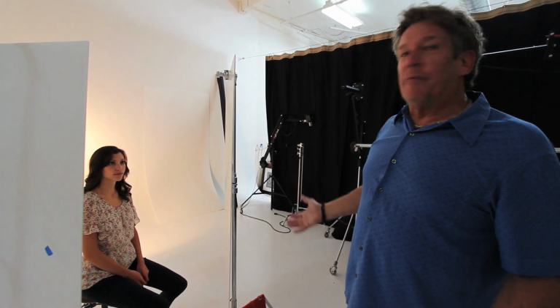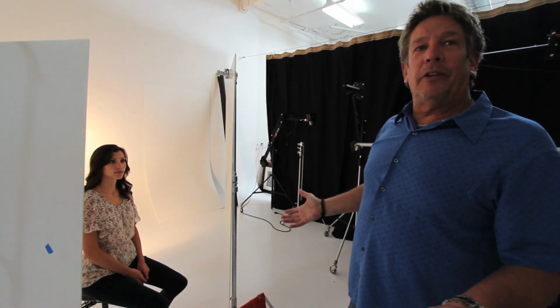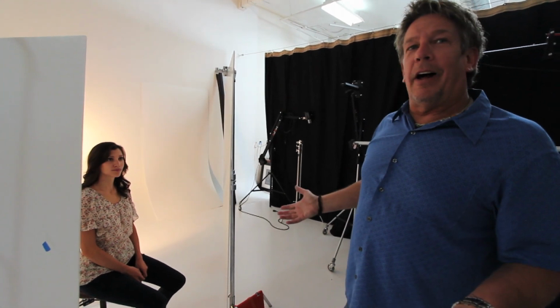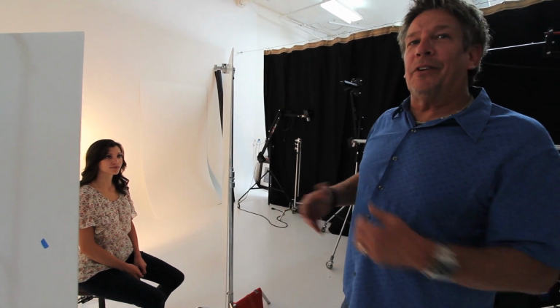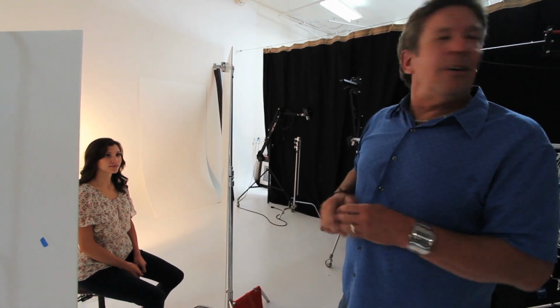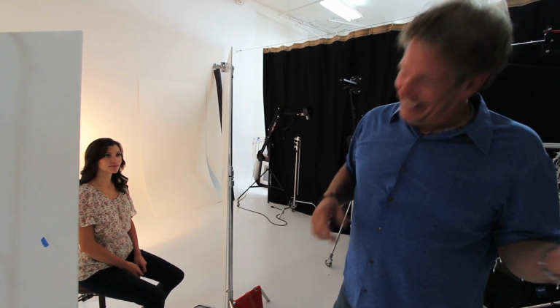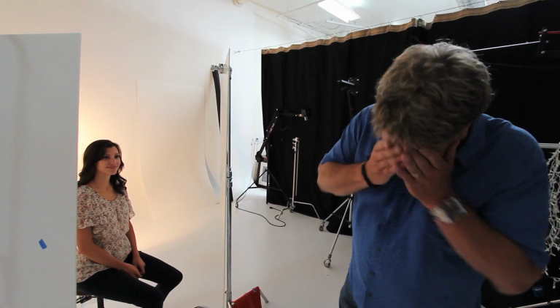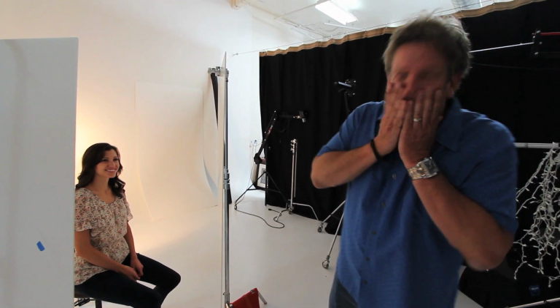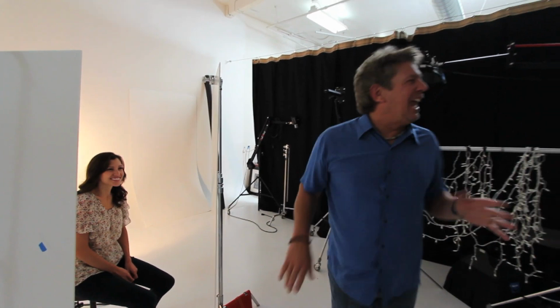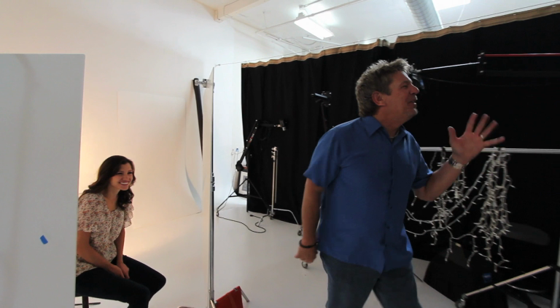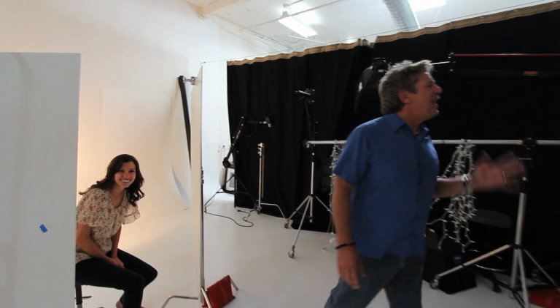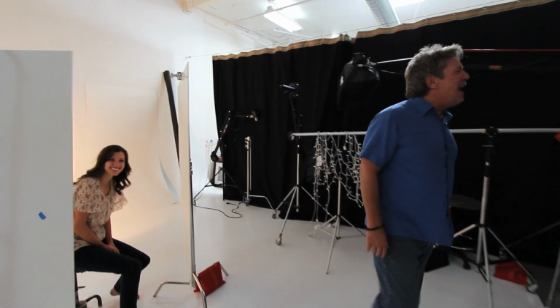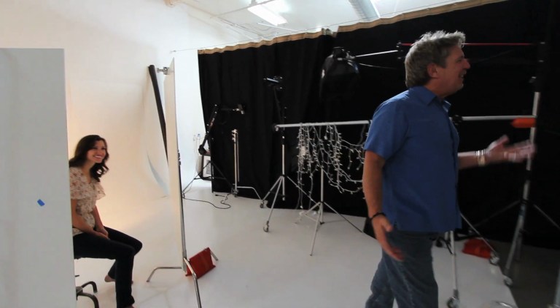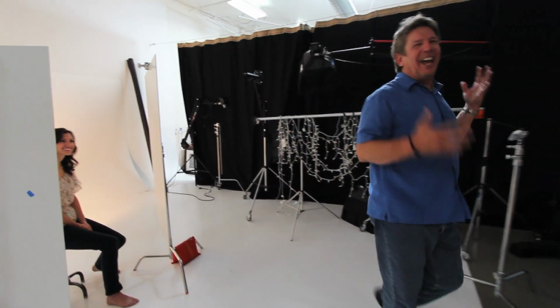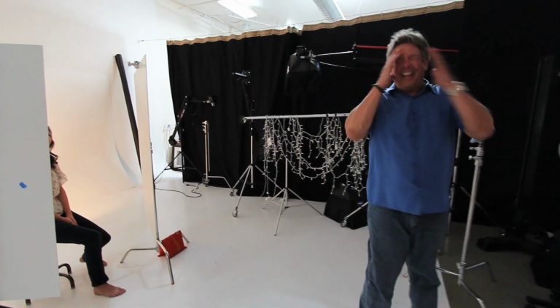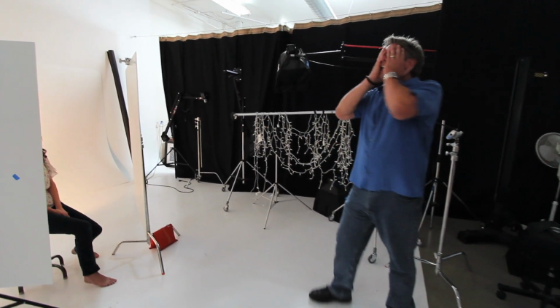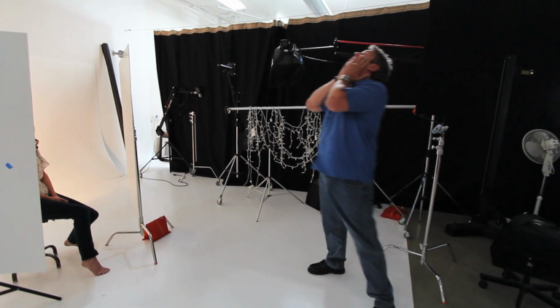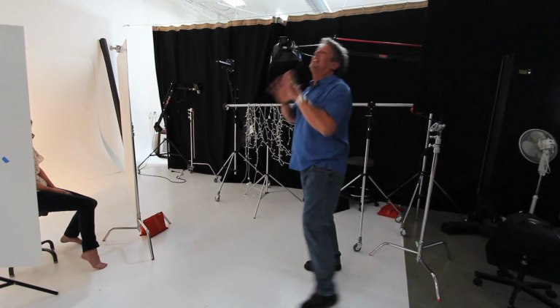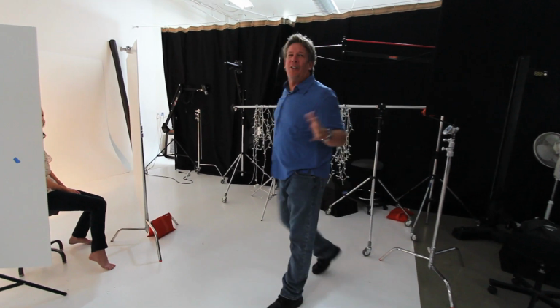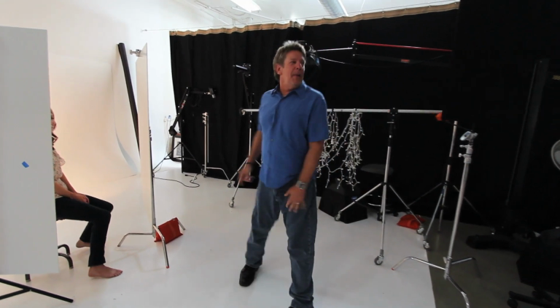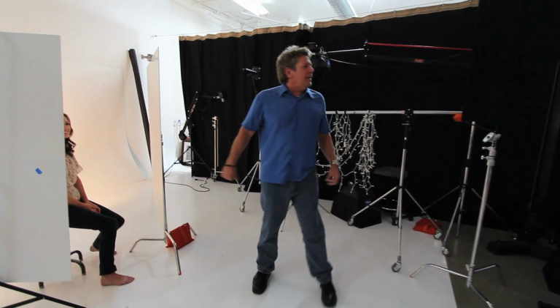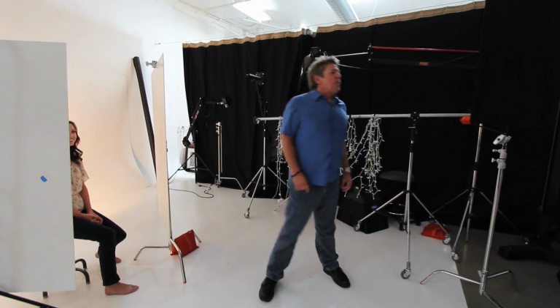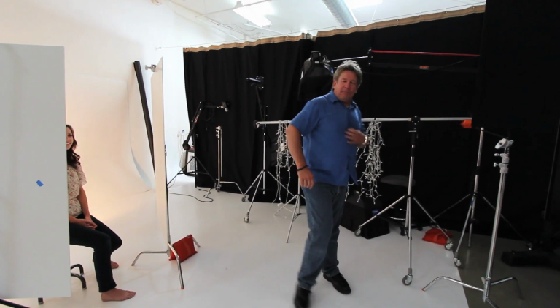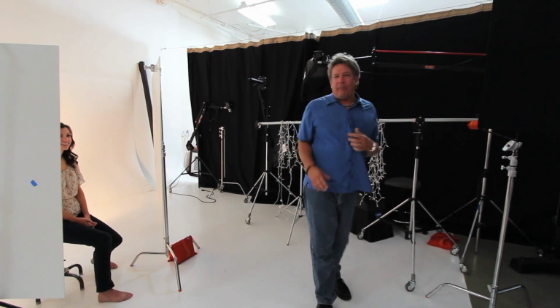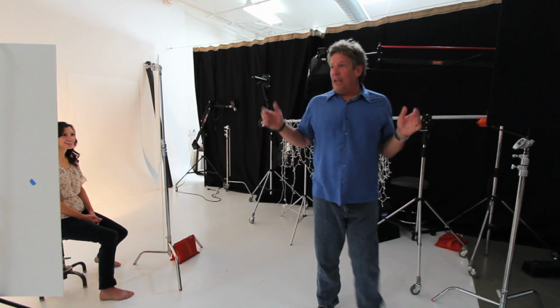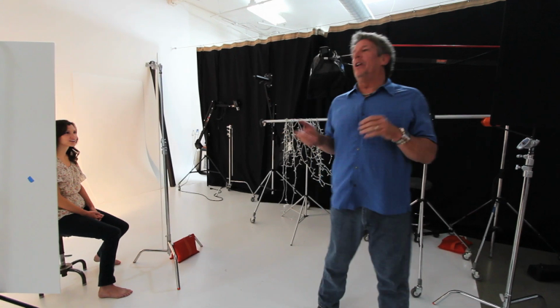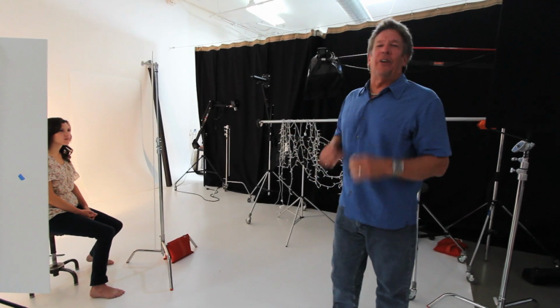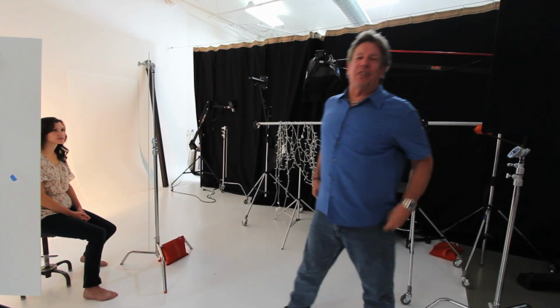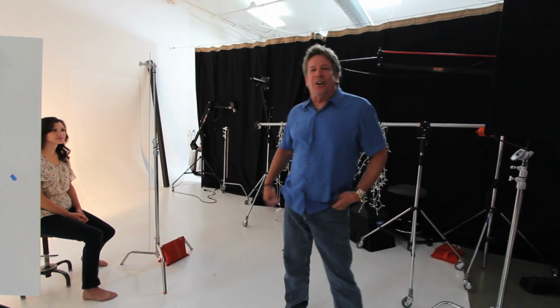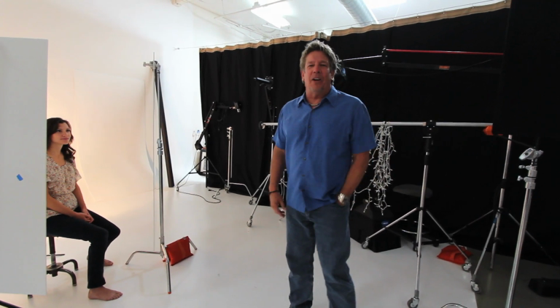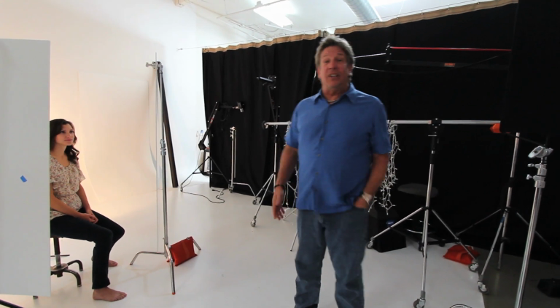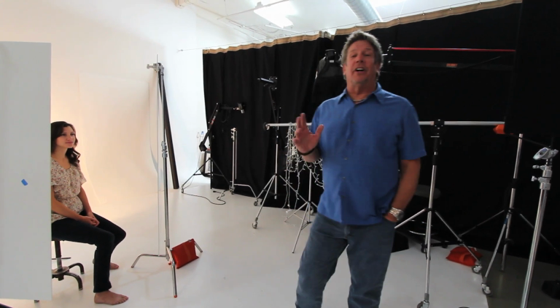Thanks for joining us for Outside the Softbox and we'll see you next time.